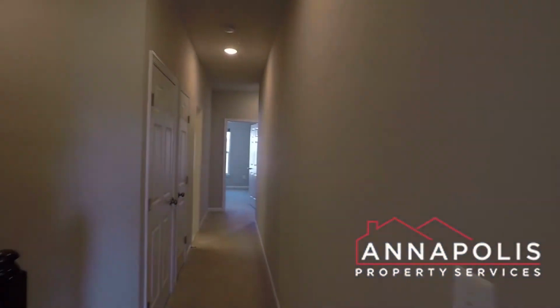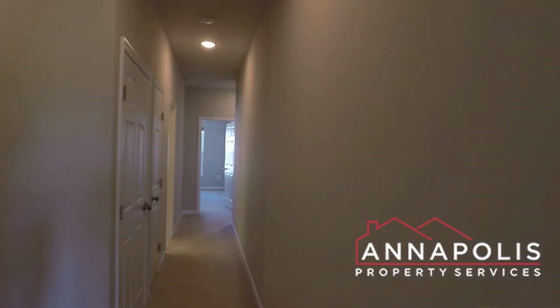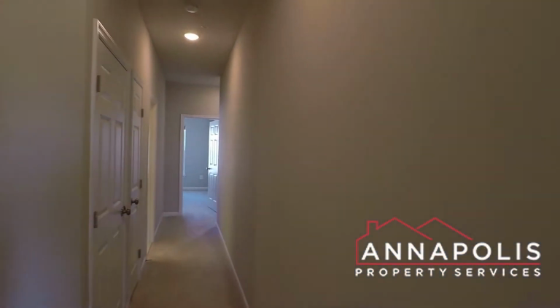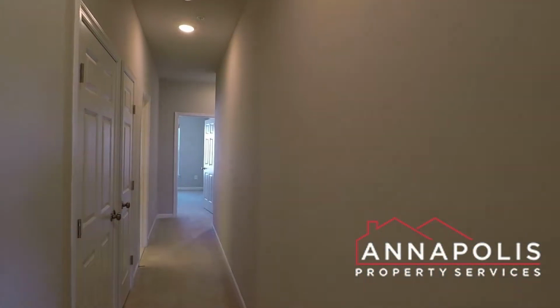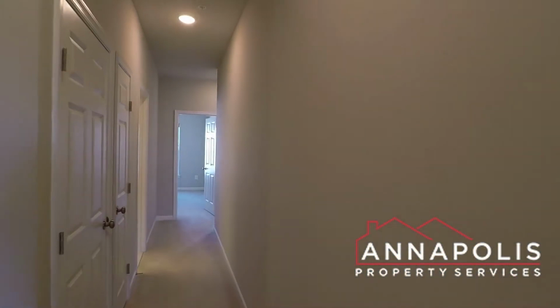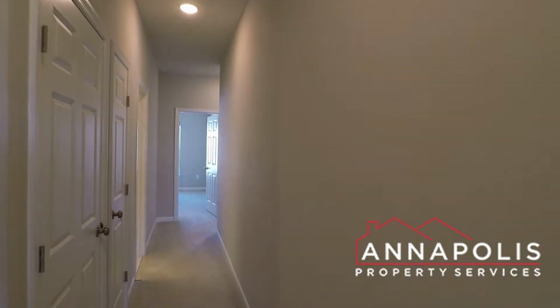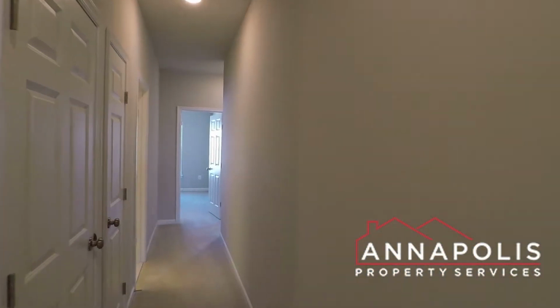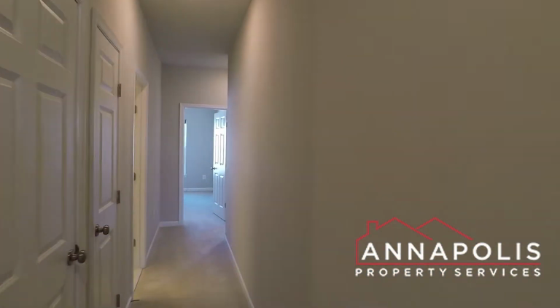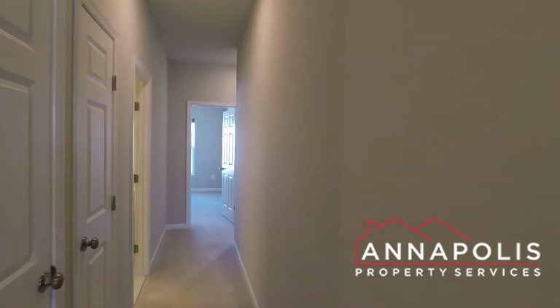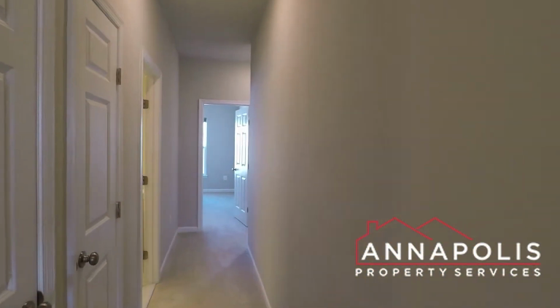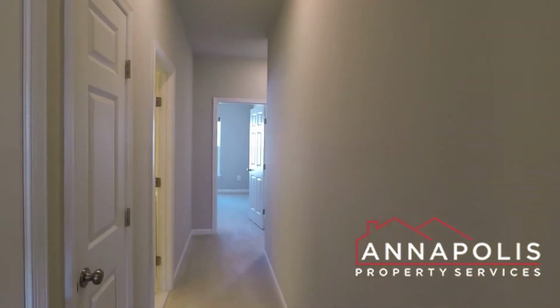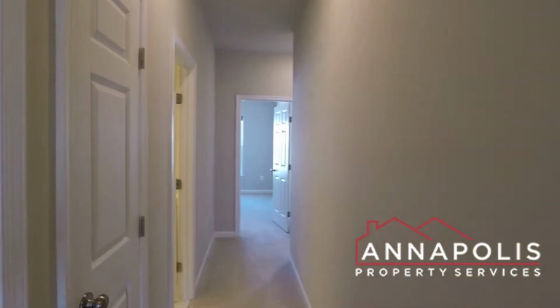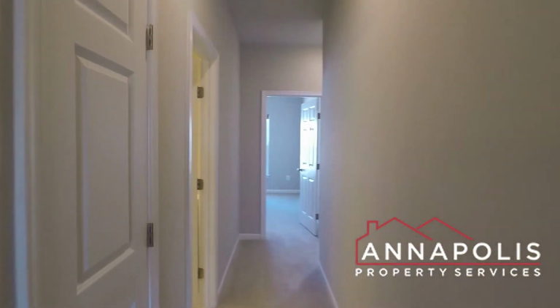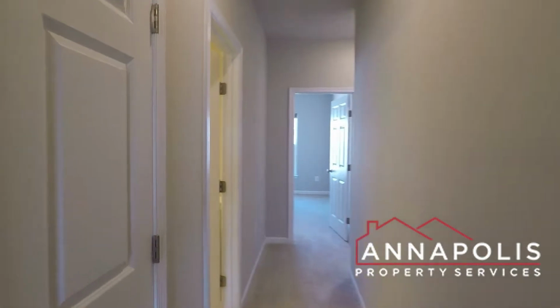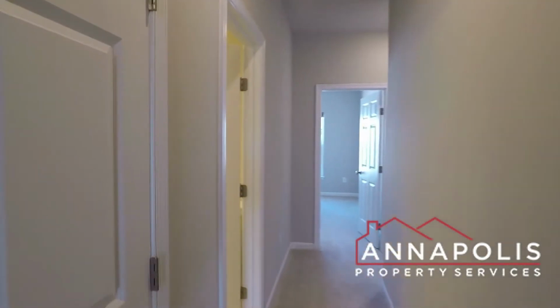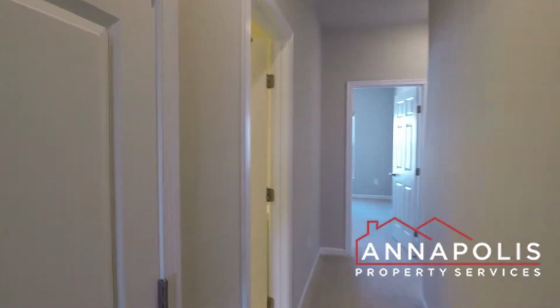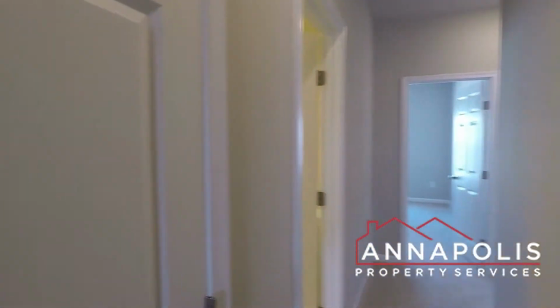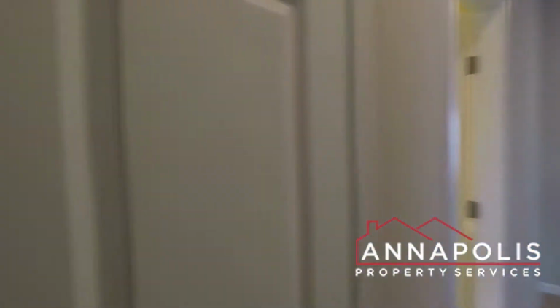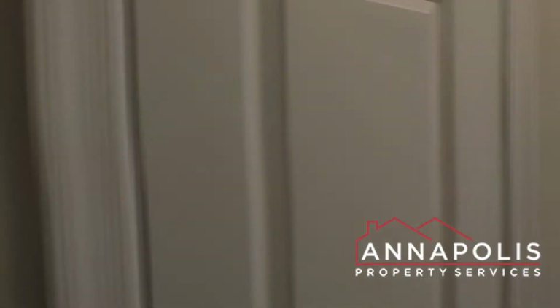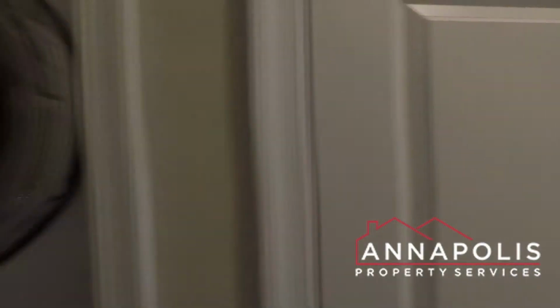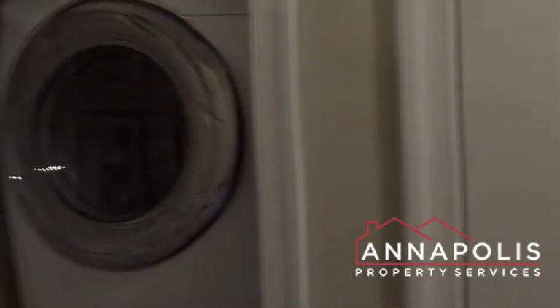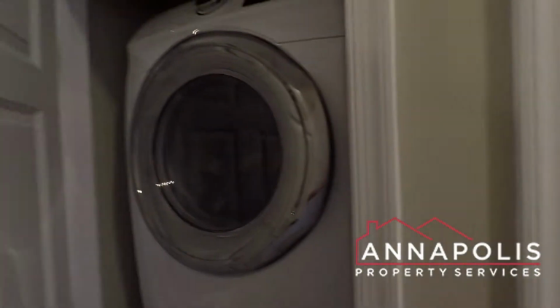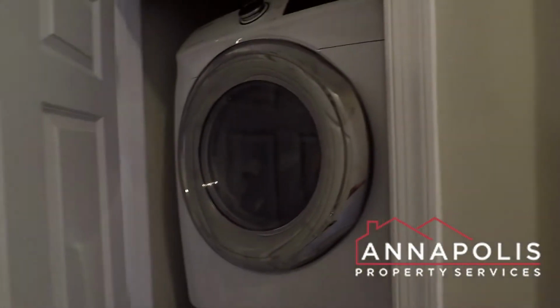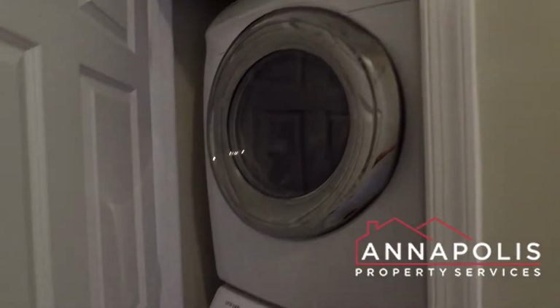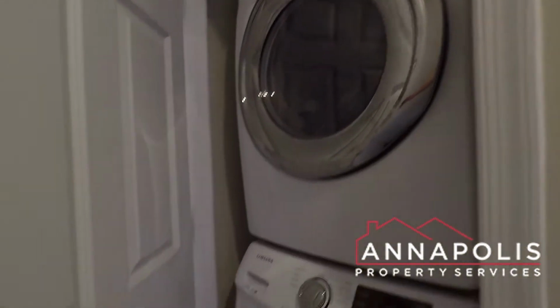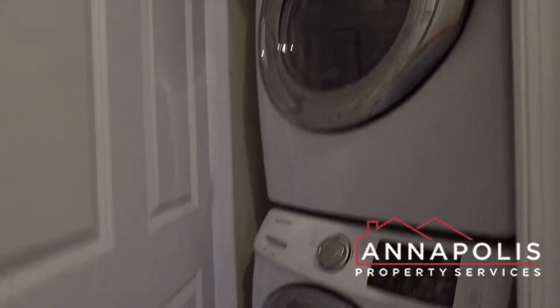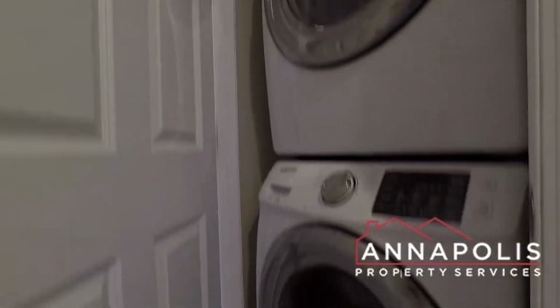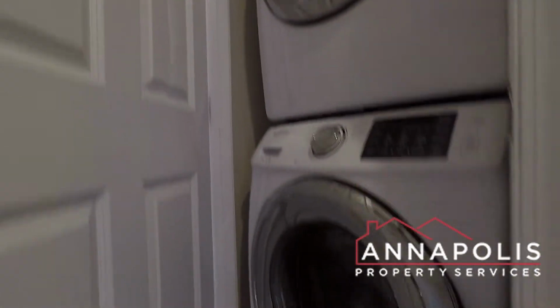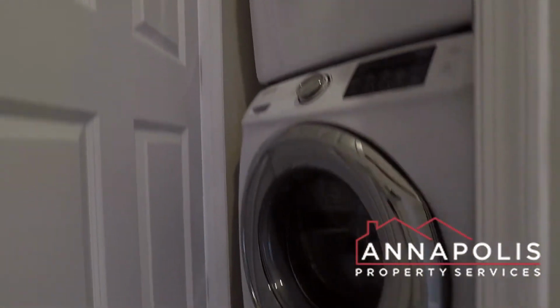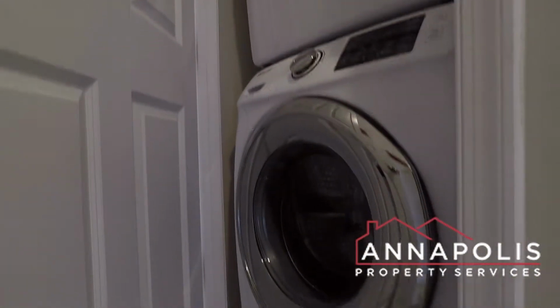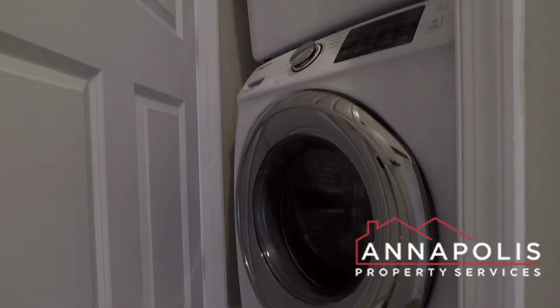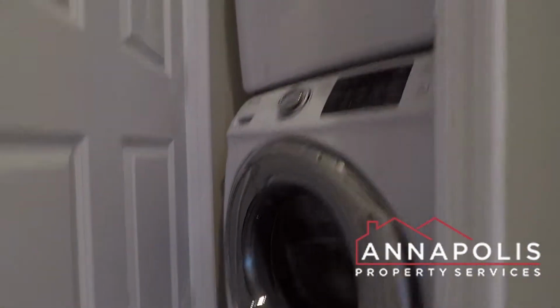Coming down the hallway, we've got a stacked washer and dryer — full size.